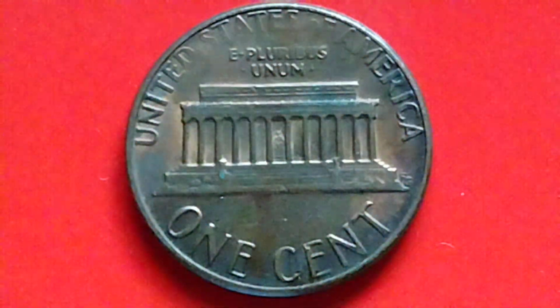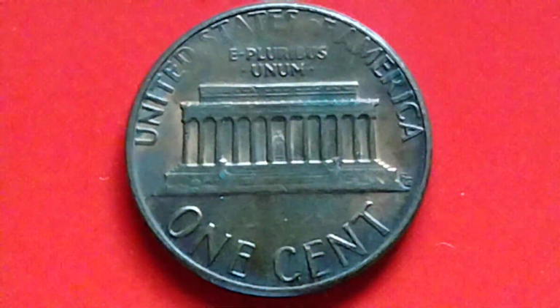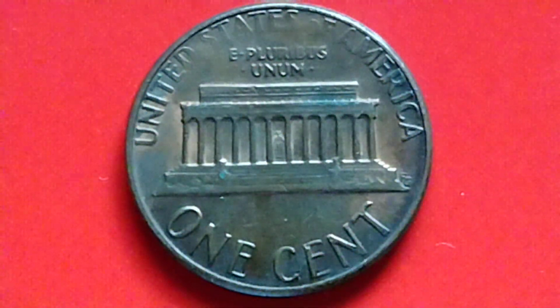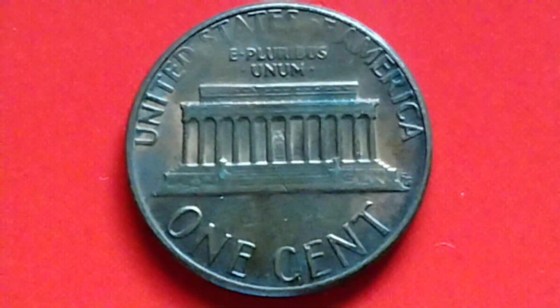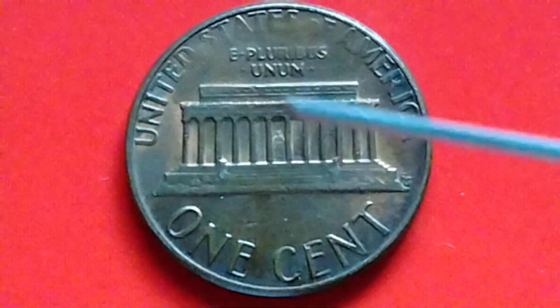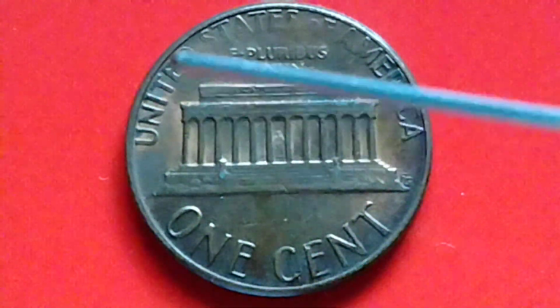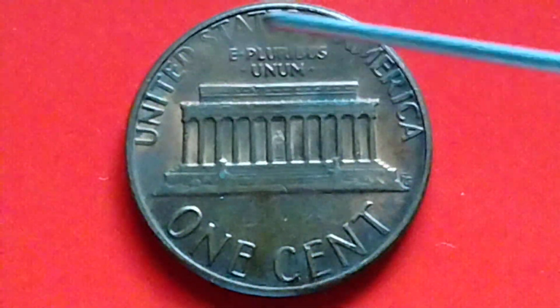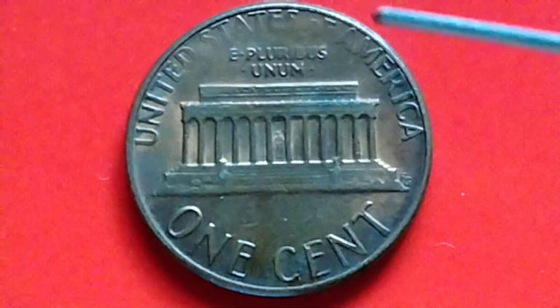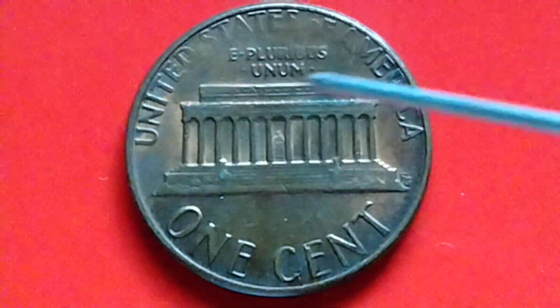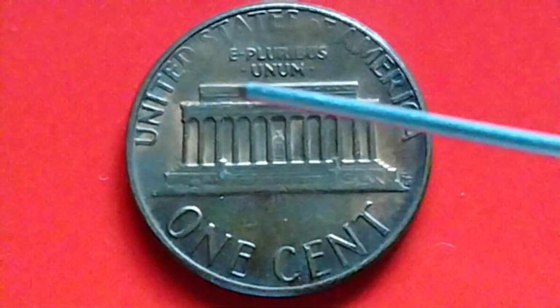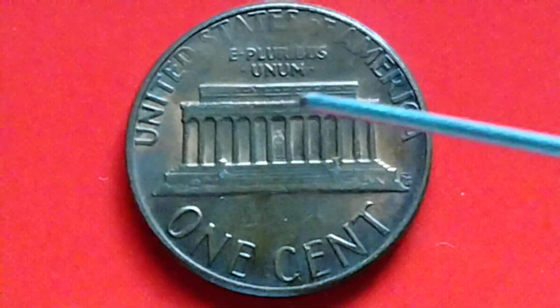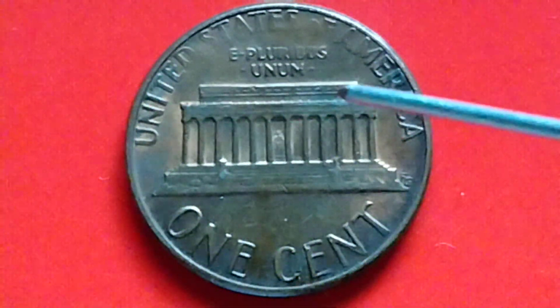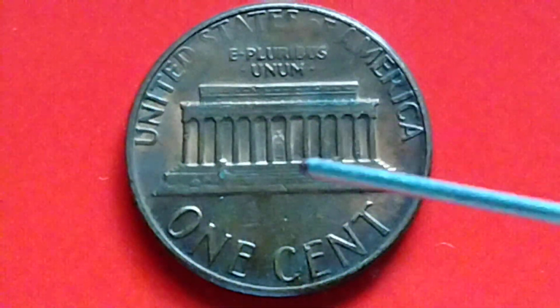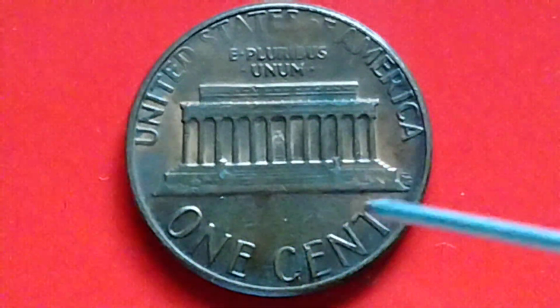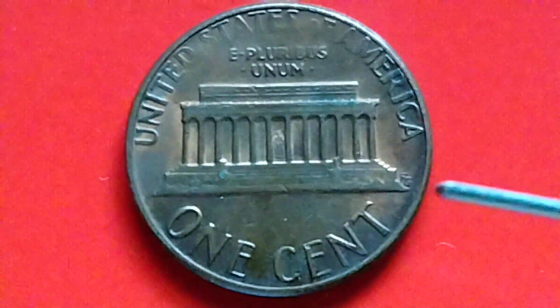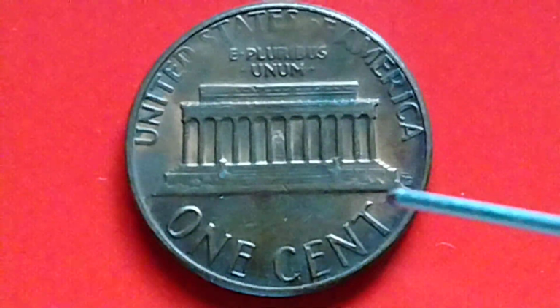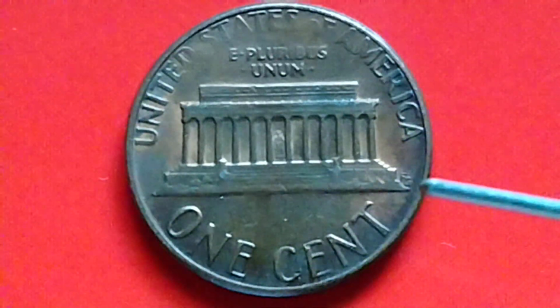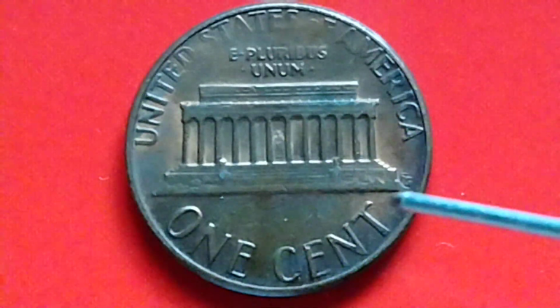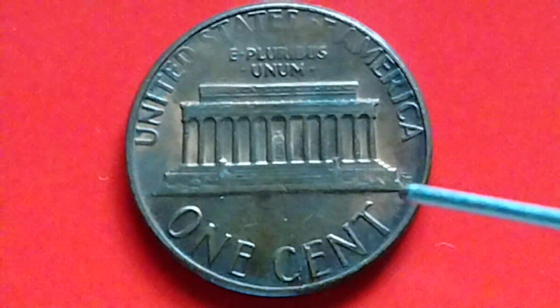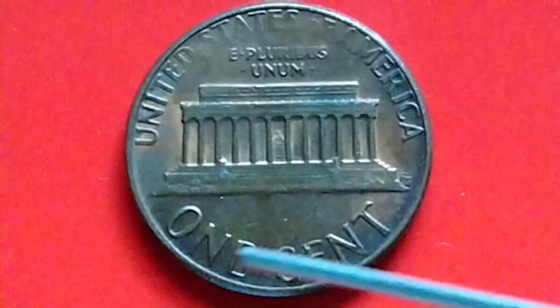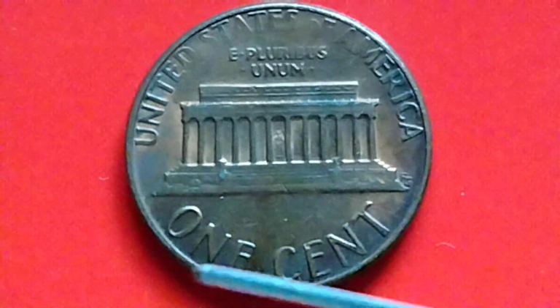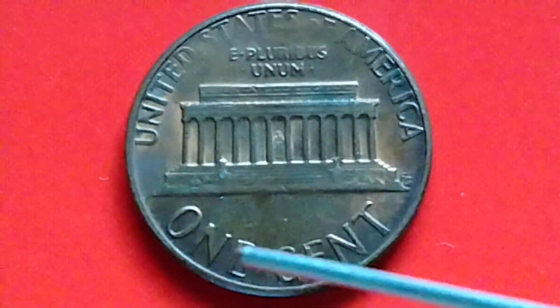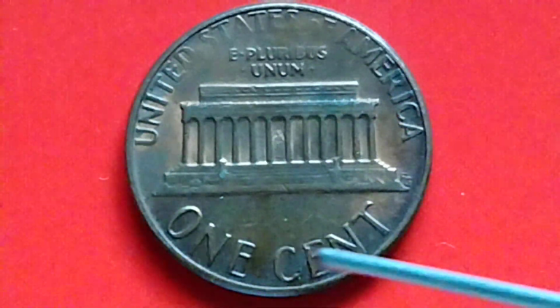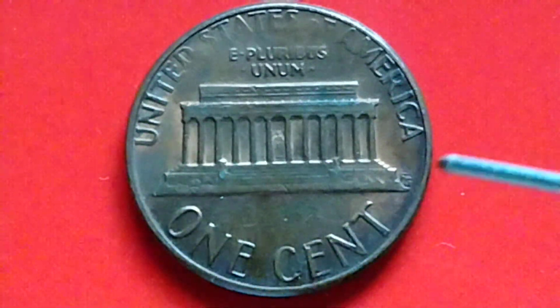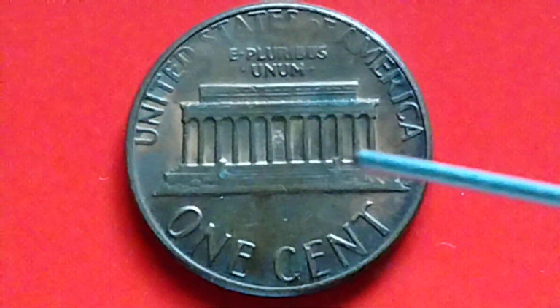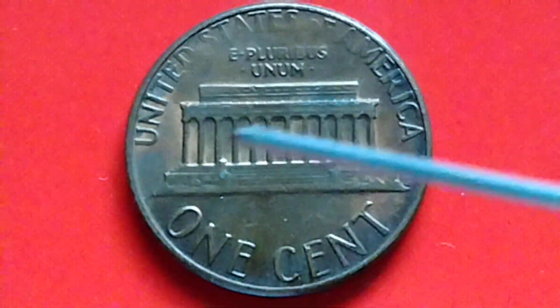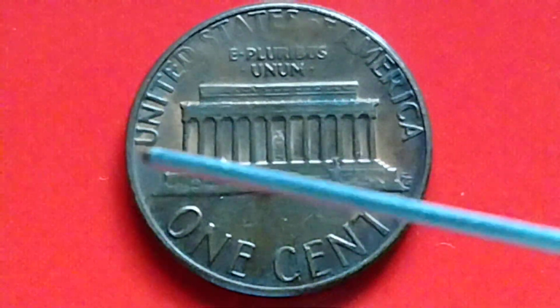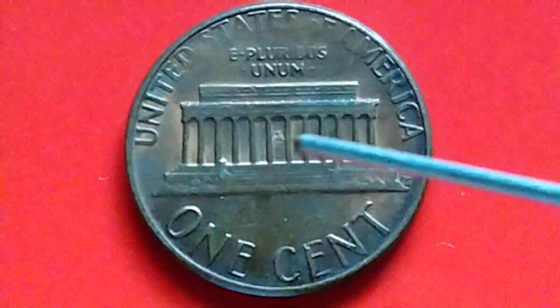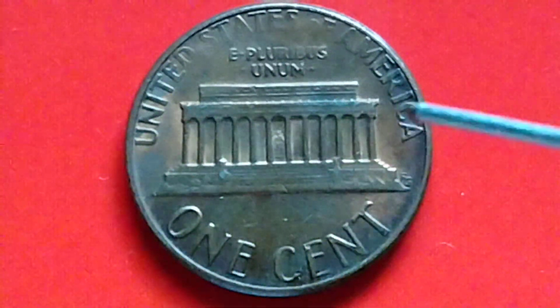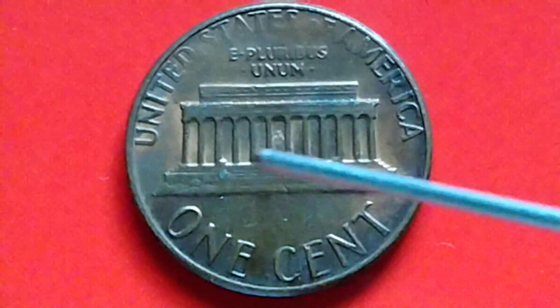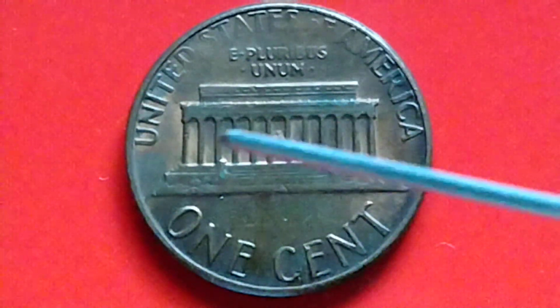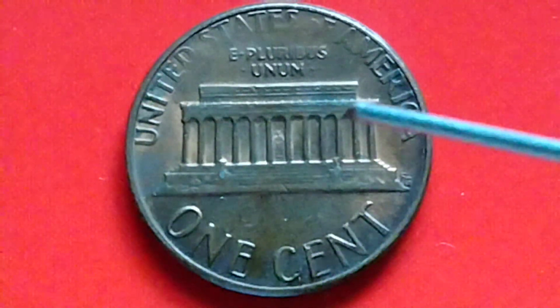United States of America, E Pluribus Unum, FG — the designer's initials — one cent, and the Lincoln Memorial.